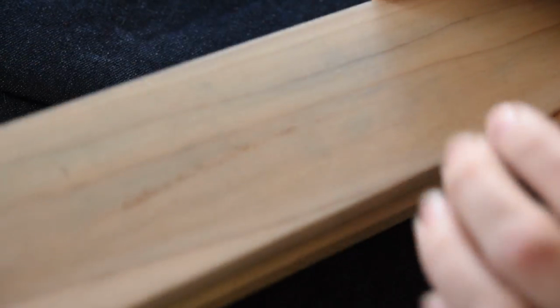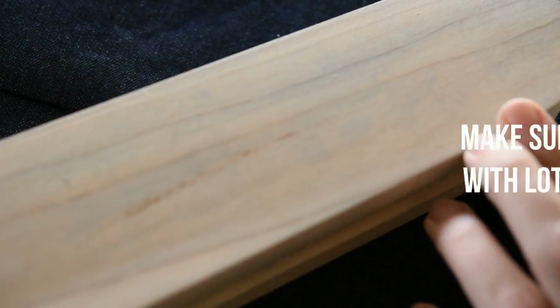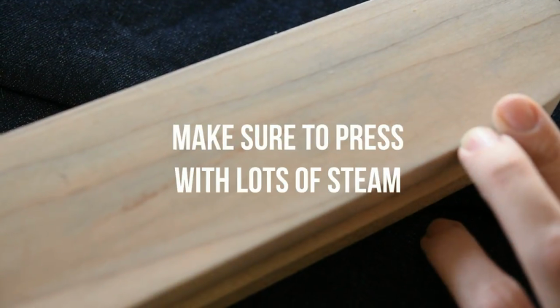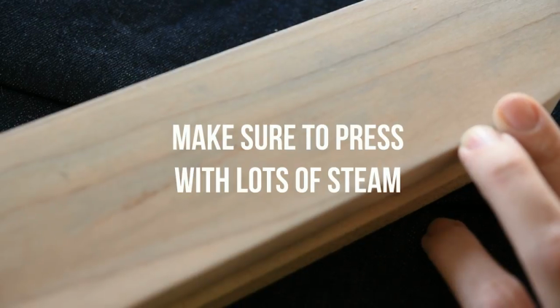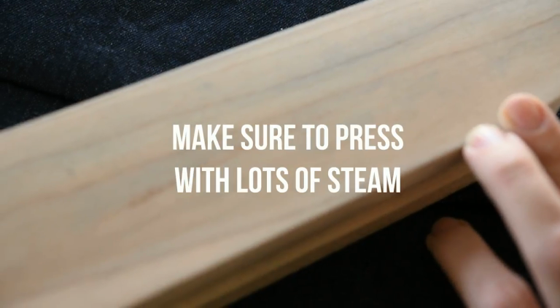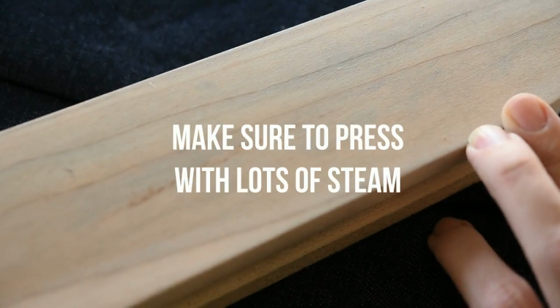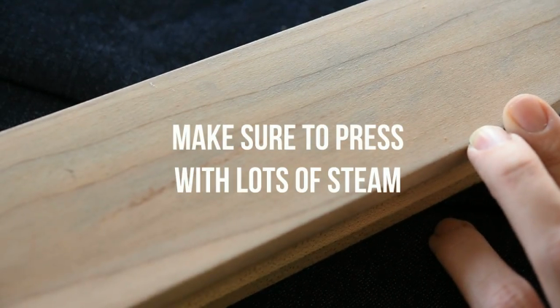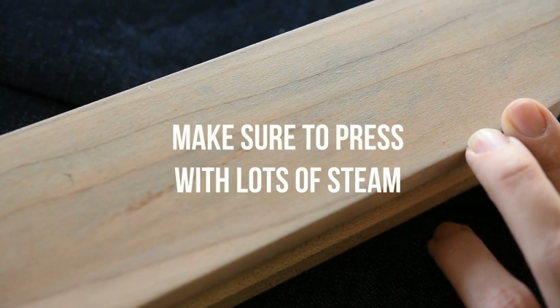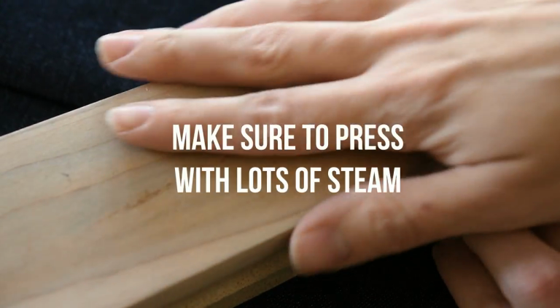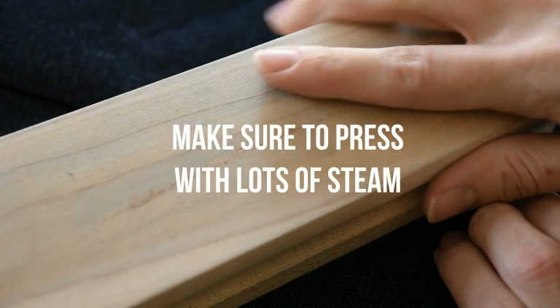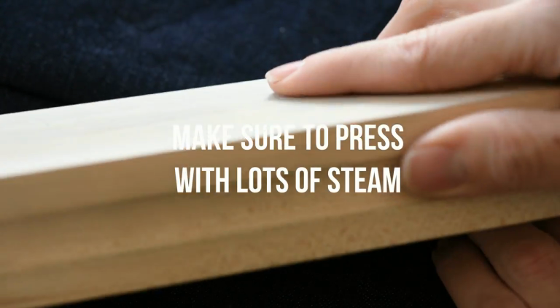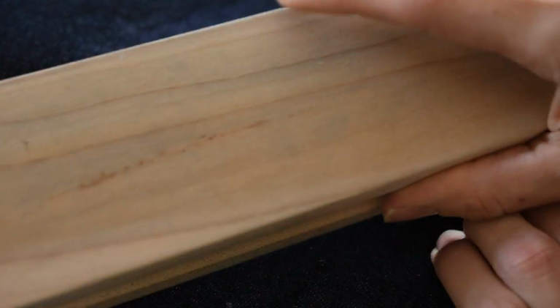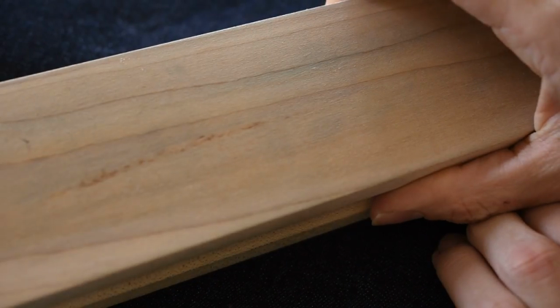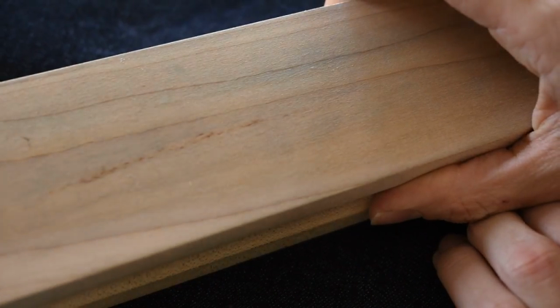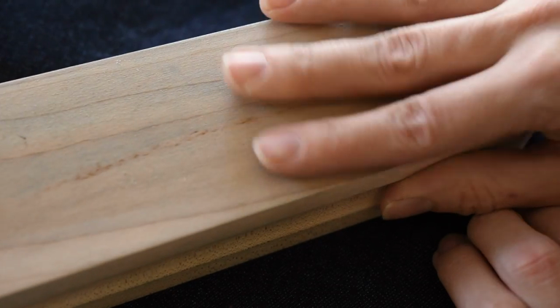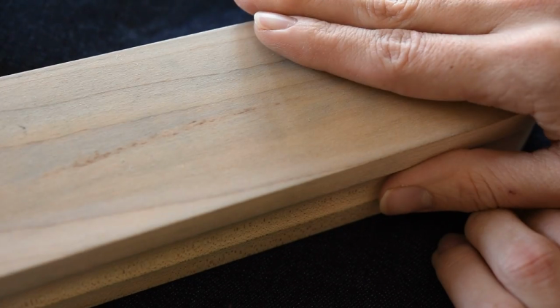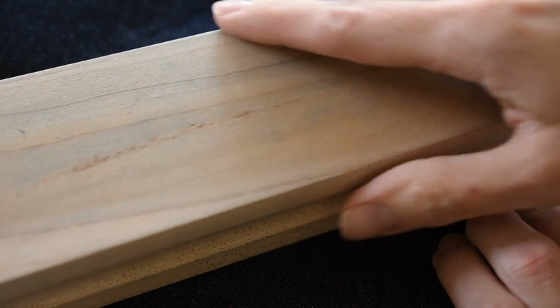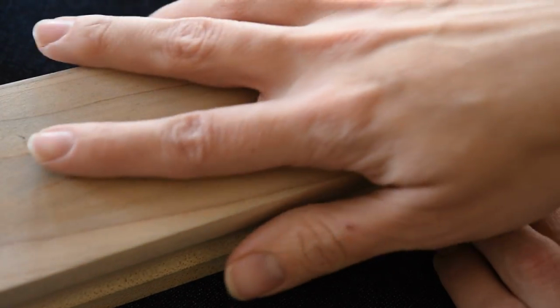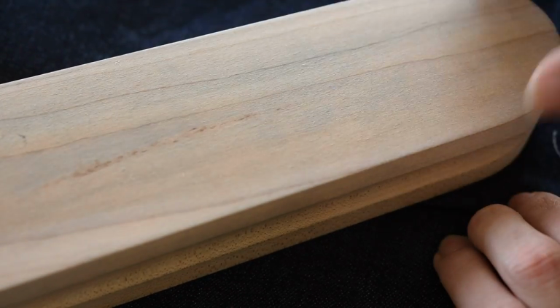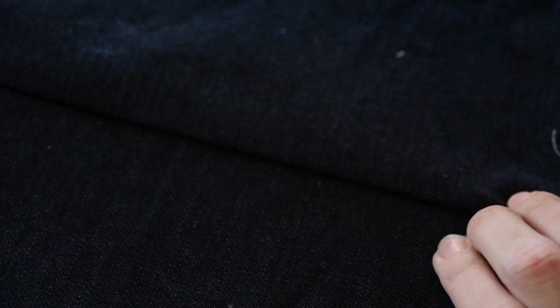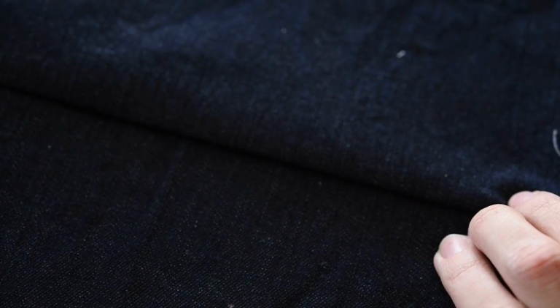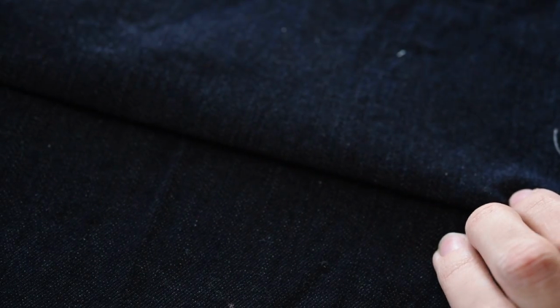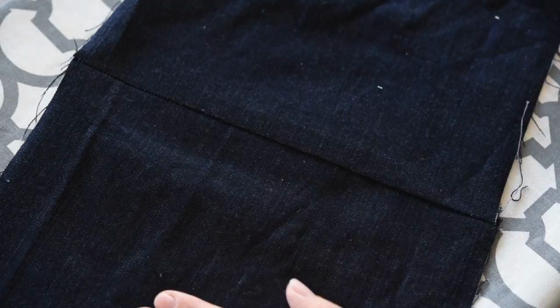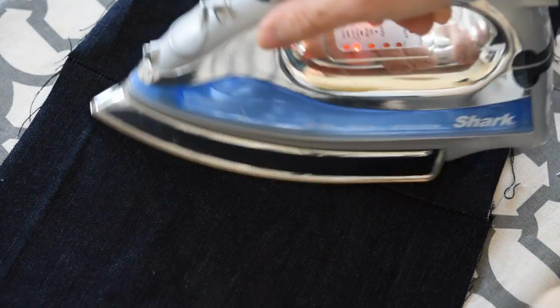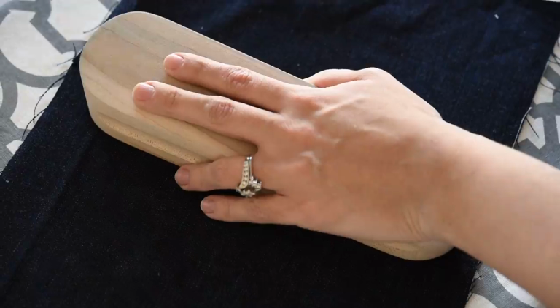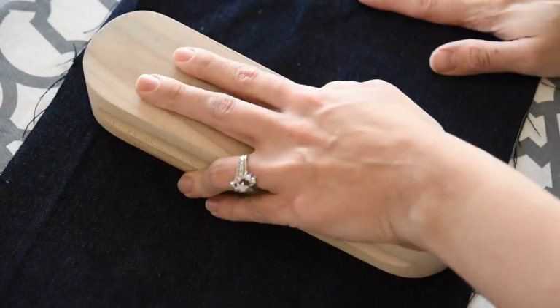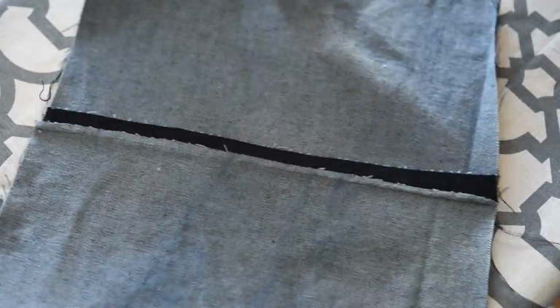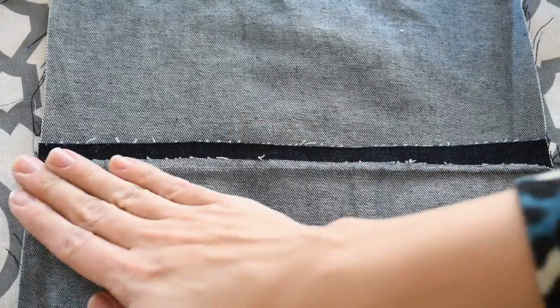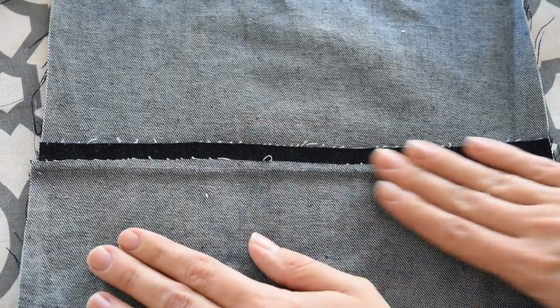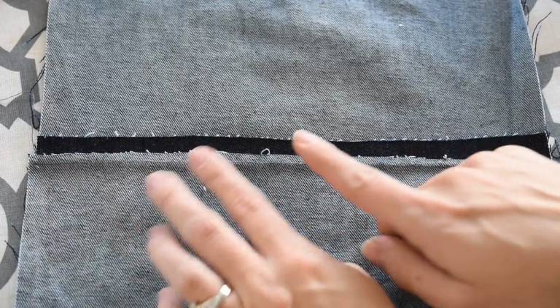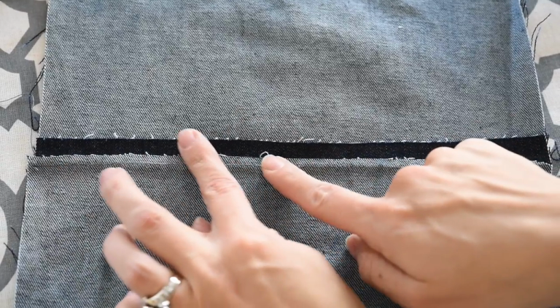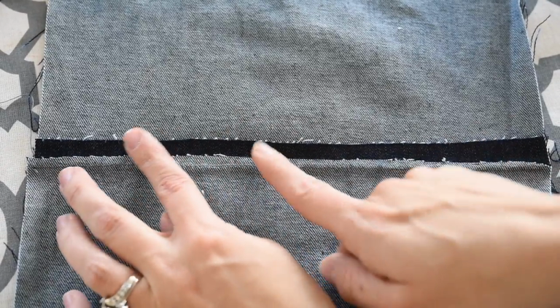If you do not have one I highly recommend it — it makes it really easy to get nice flat seams and creases. I'm going to go ahead and press this. Now both sections of my seam allowance are pressed this way.